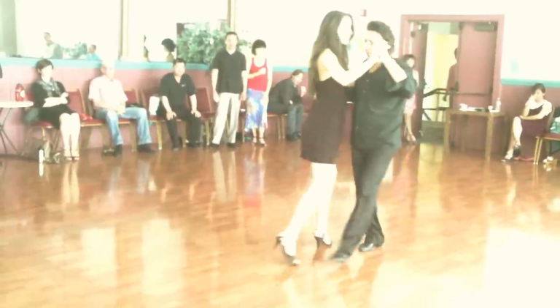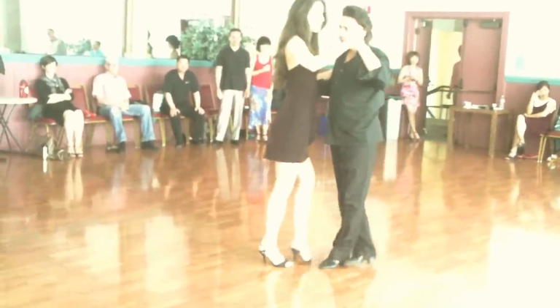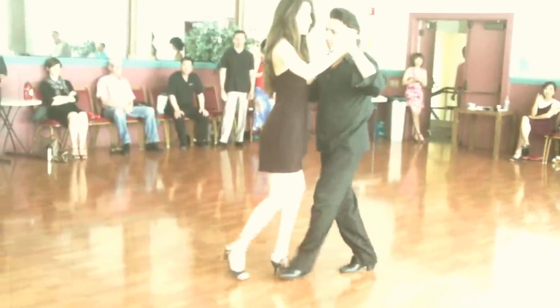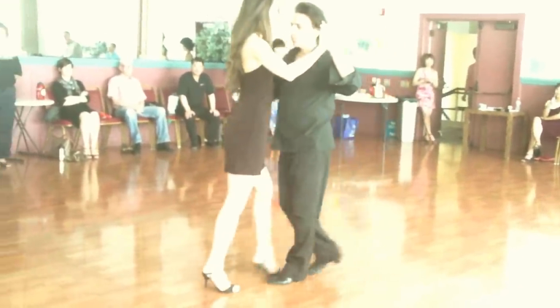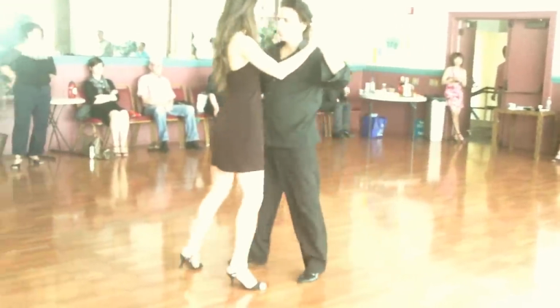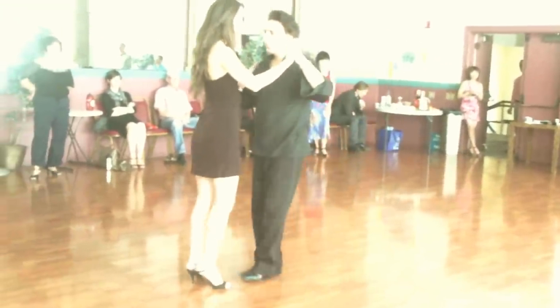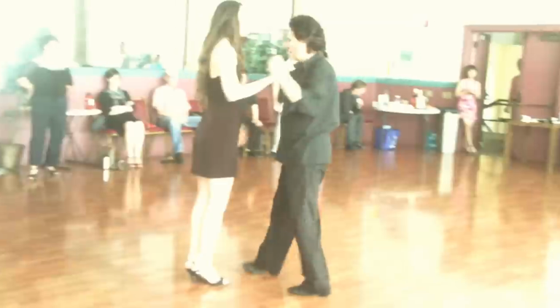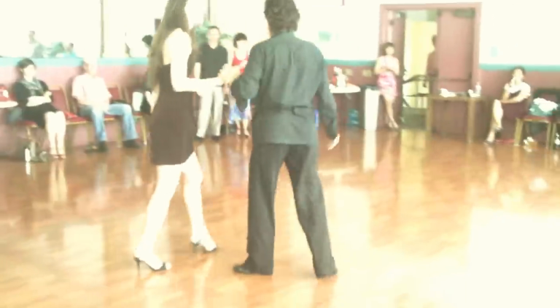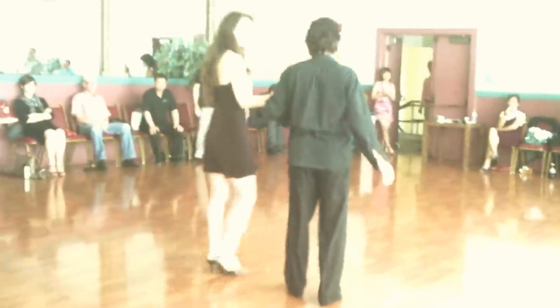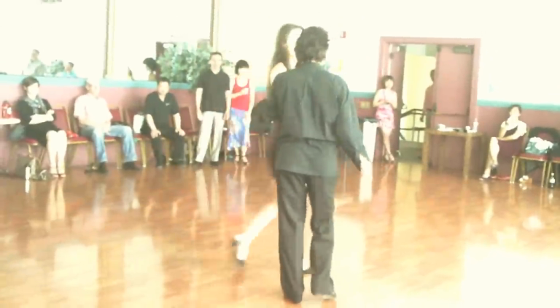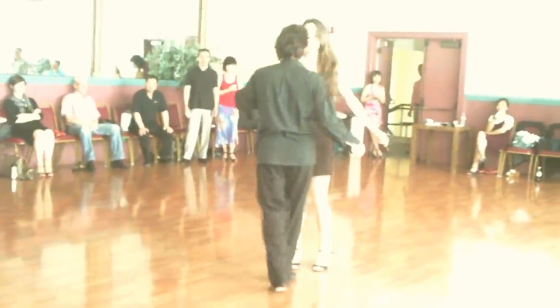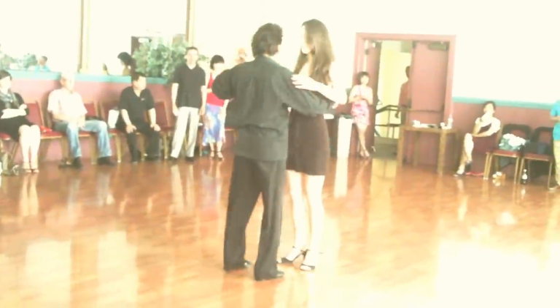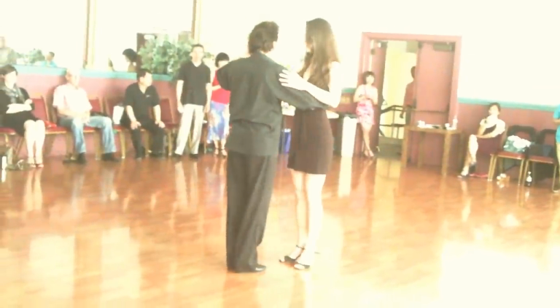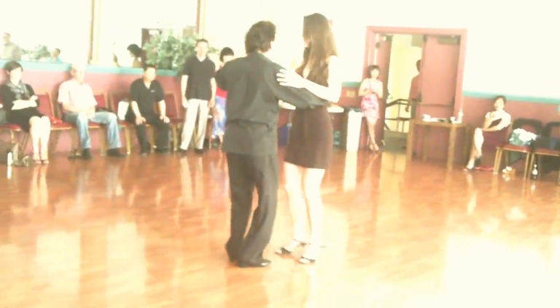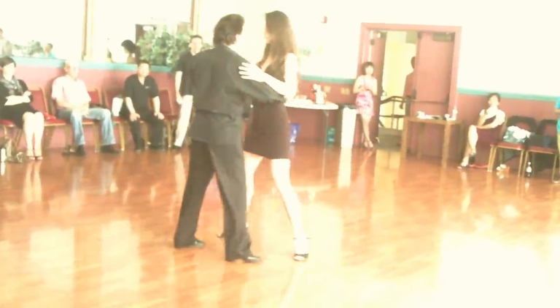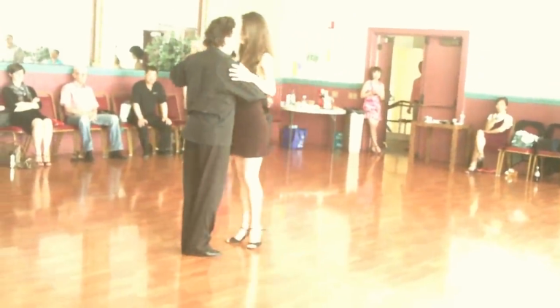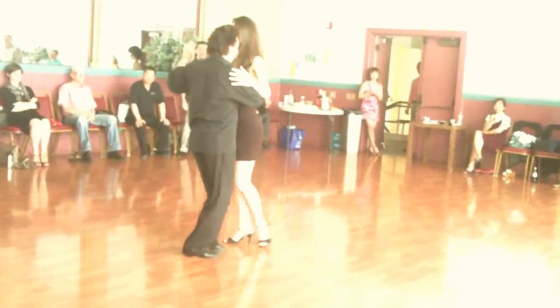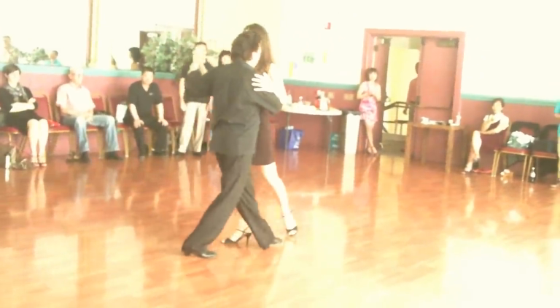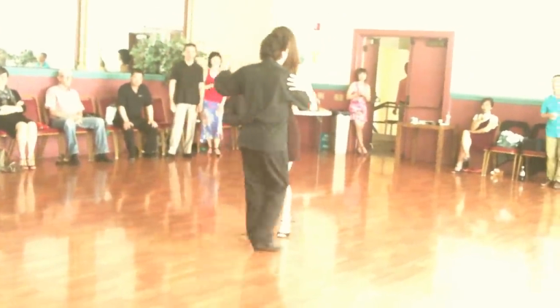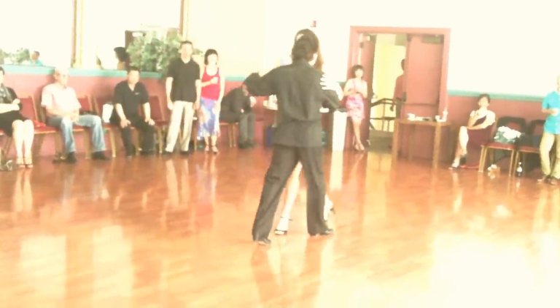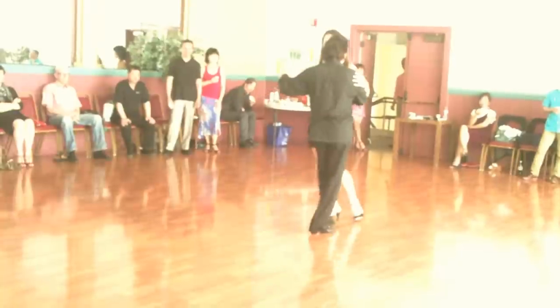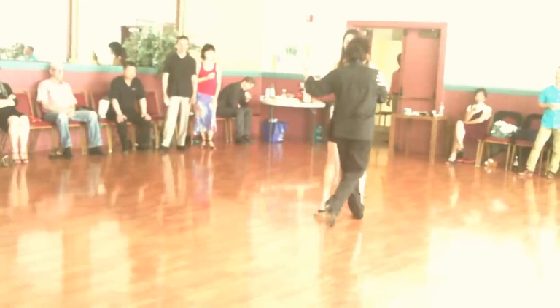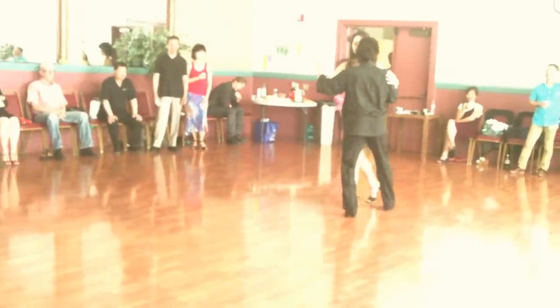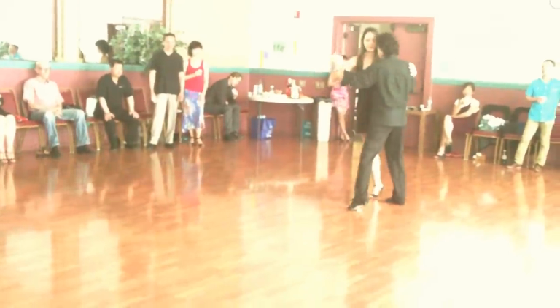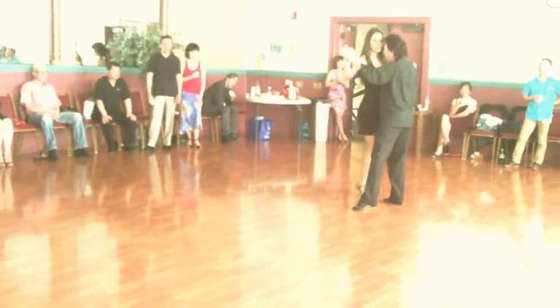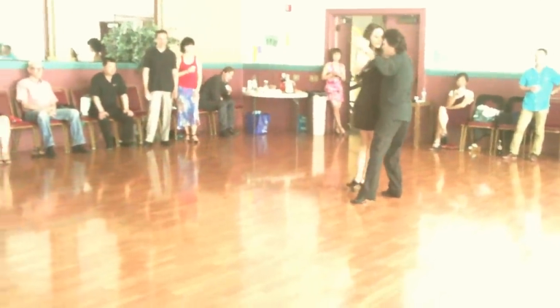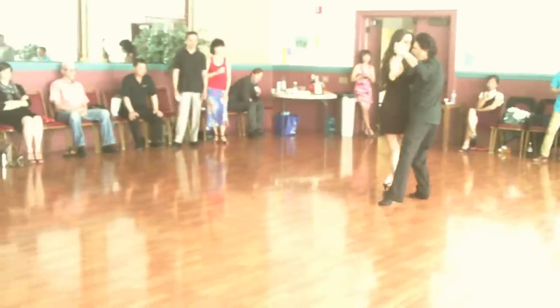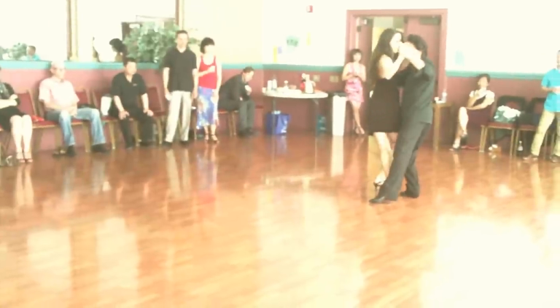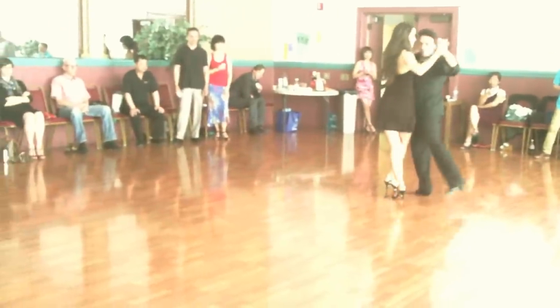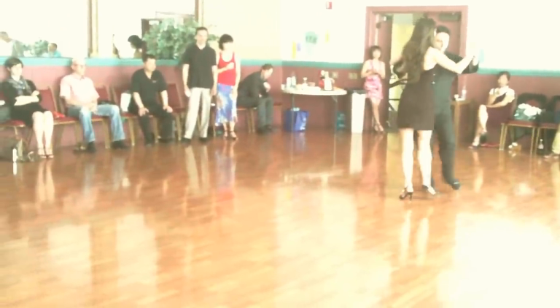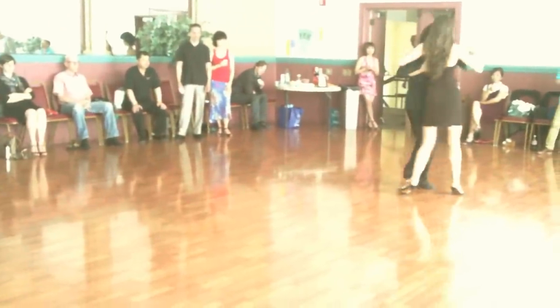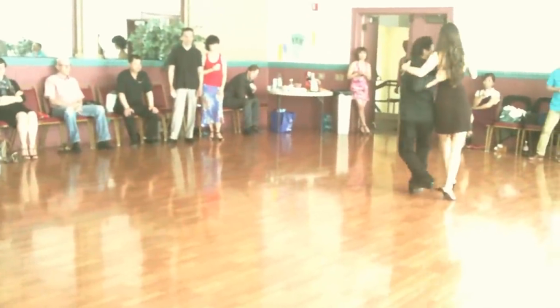One more time. Good. Next time. Beautiful. Cross-system walk. That cross-system walk. So you're going to get it.